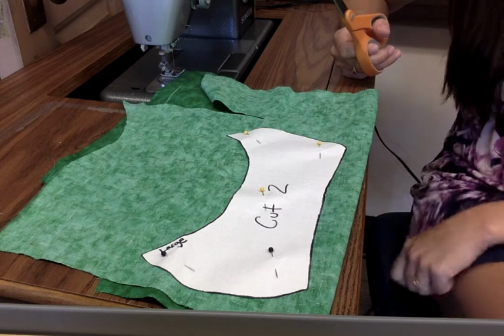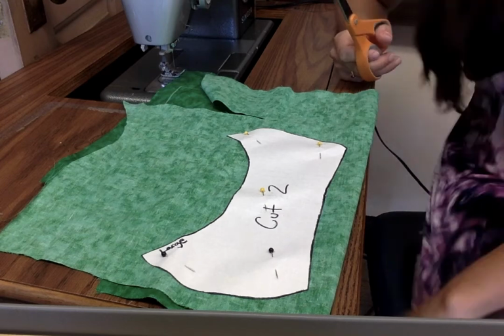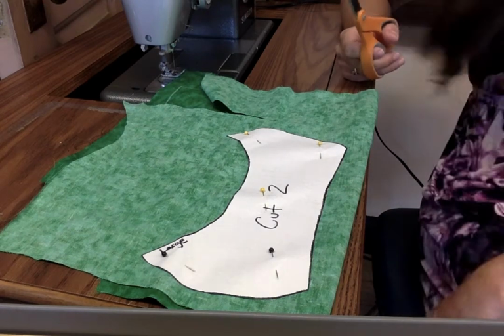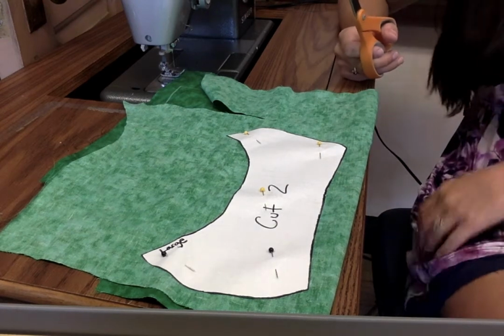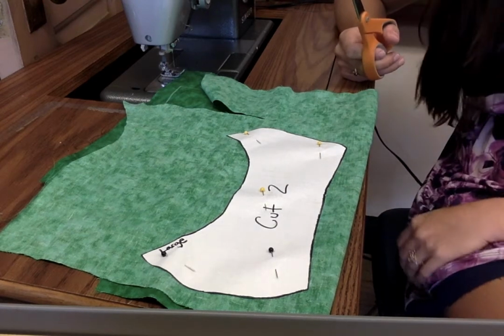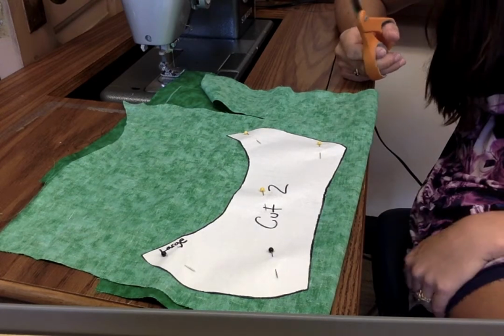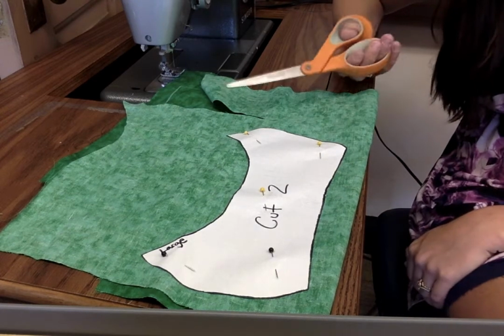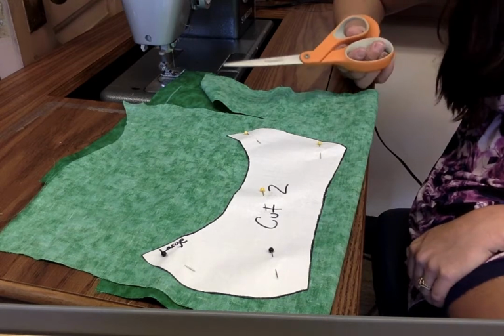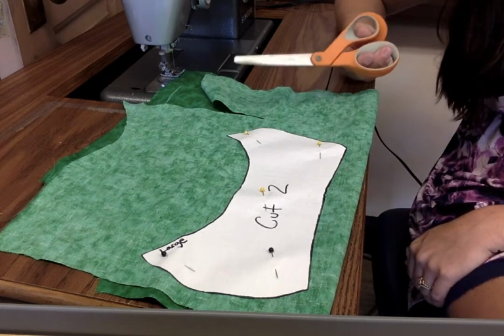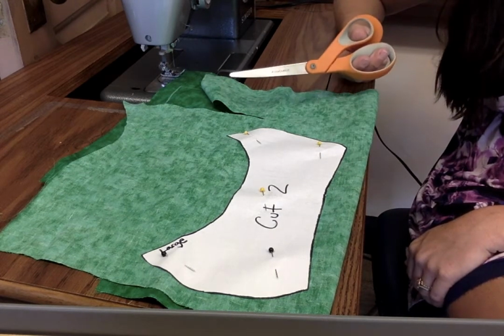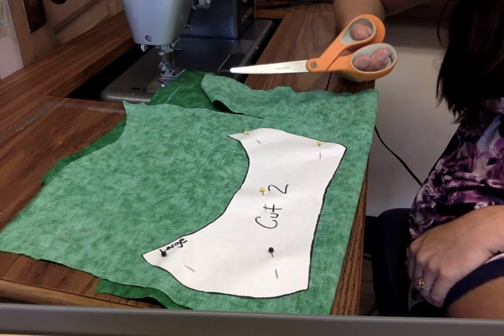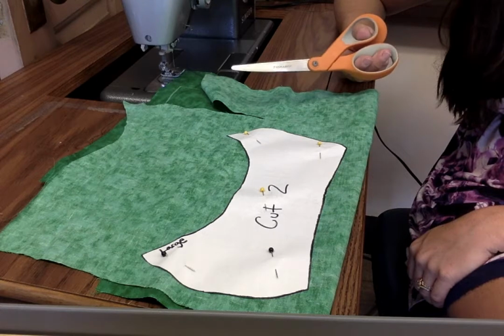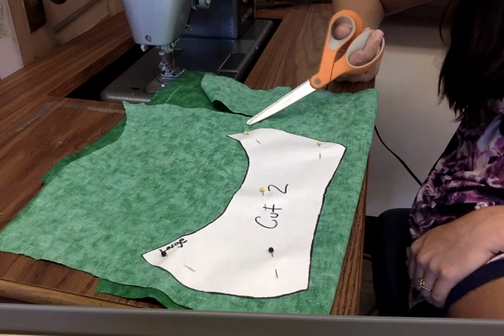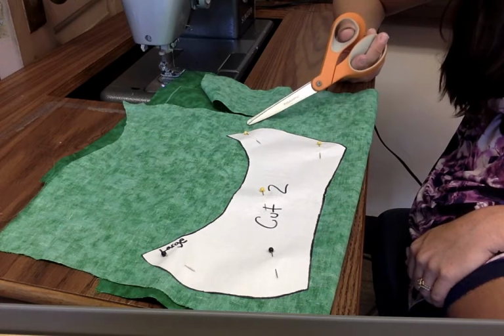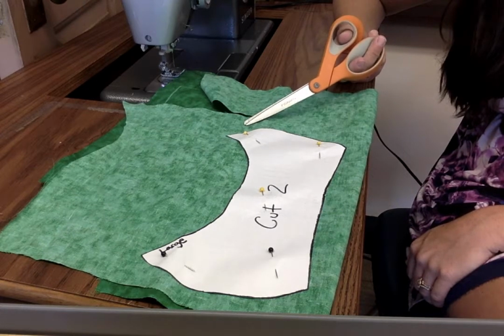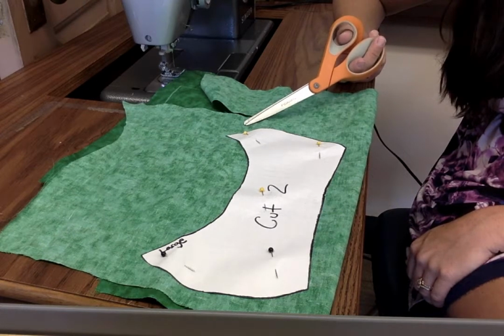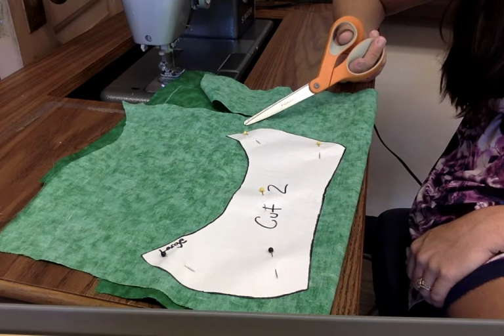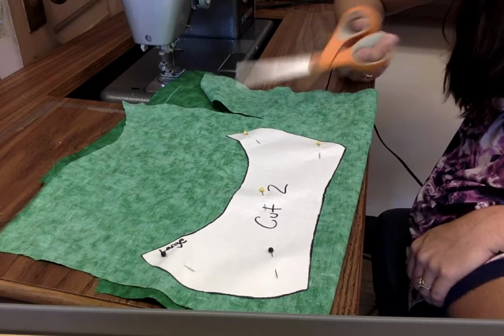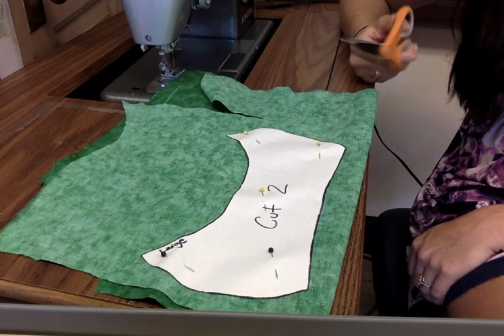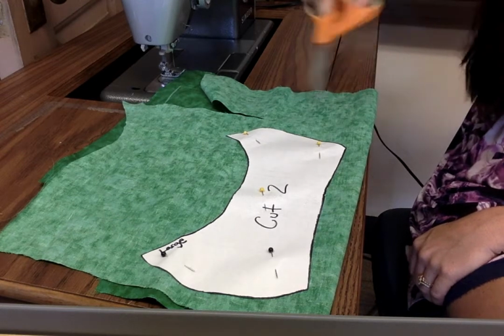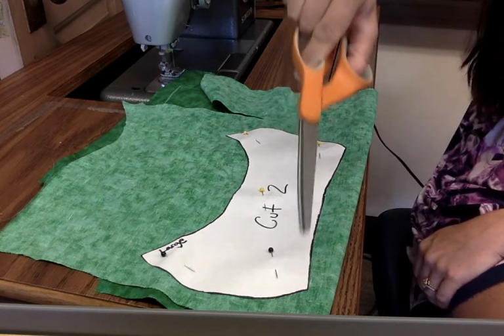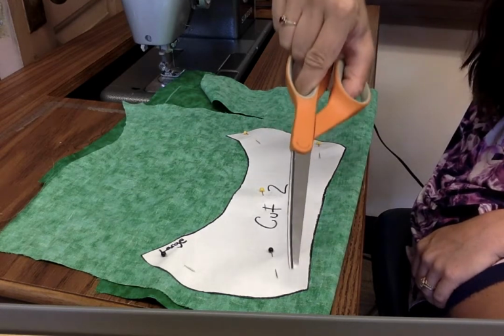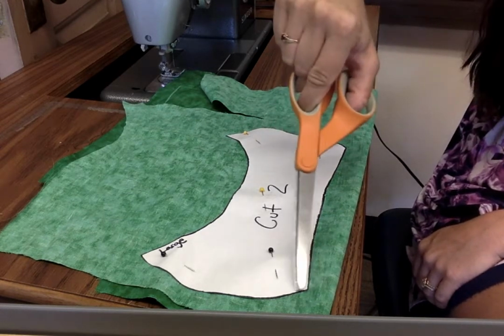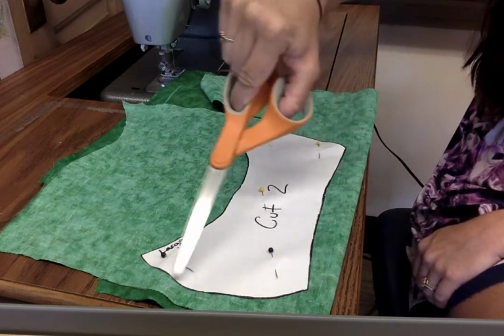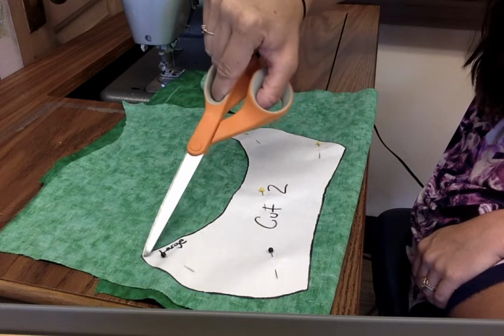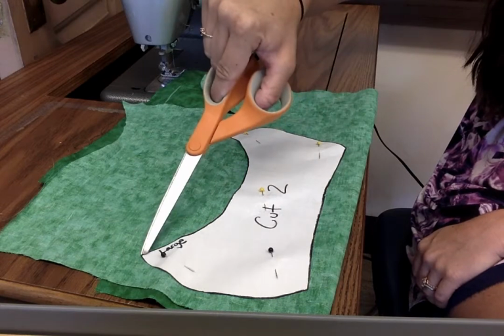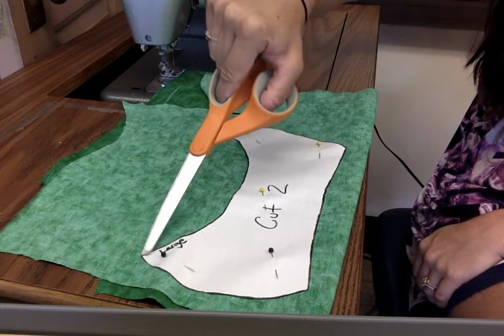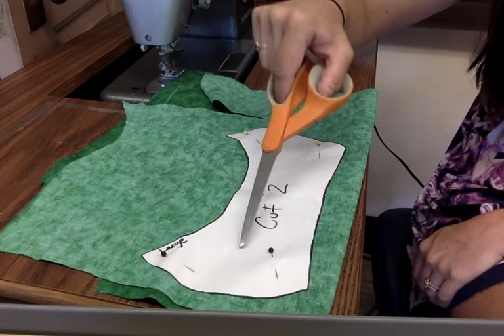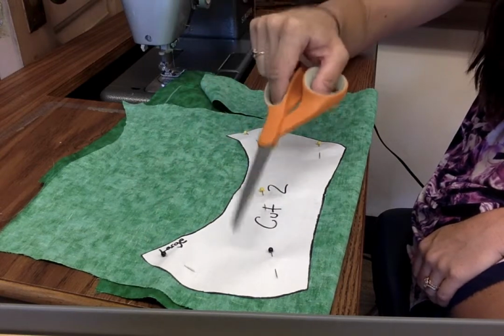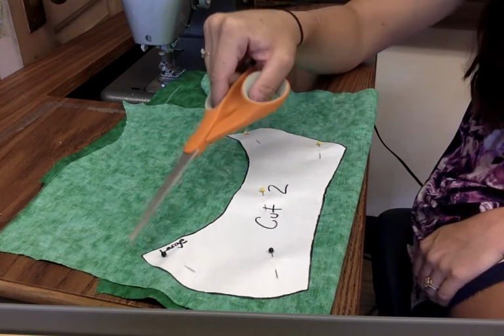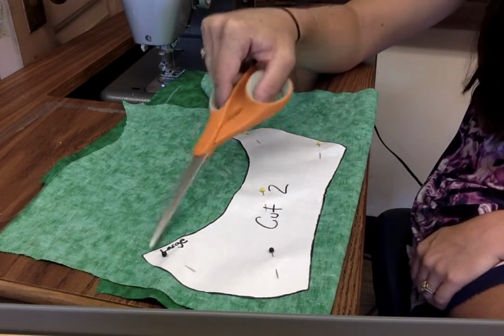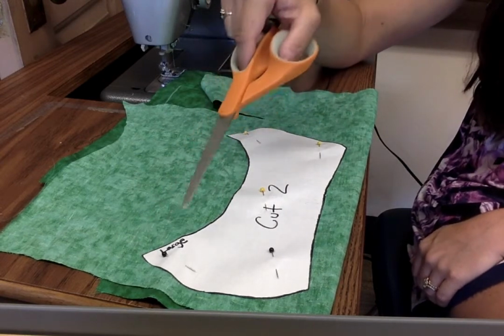Use your fabric shears to cut out the material. You want to go around the outside of the paper pattern piece — you don't want to cut through it at all, so try to be really careful going around the outside.